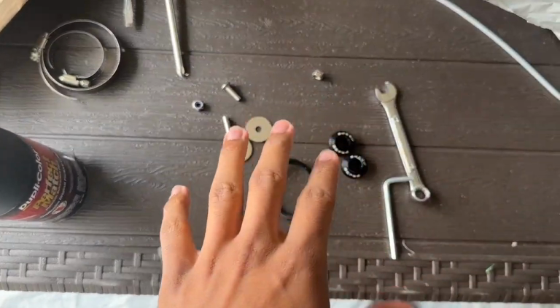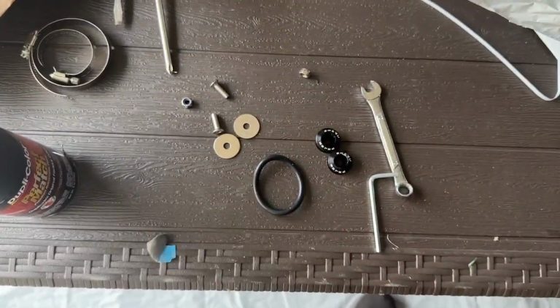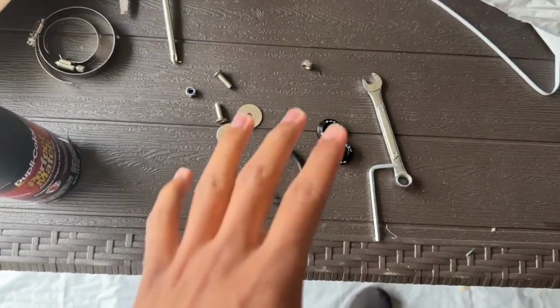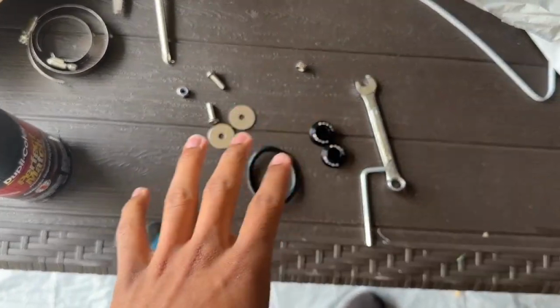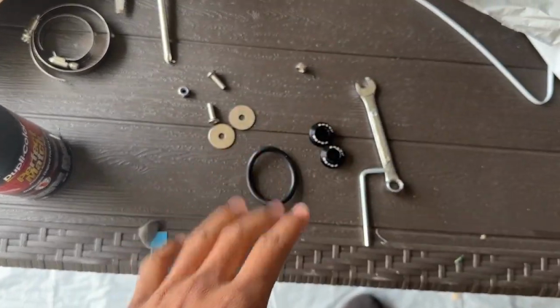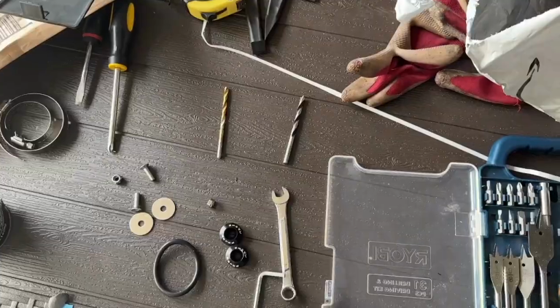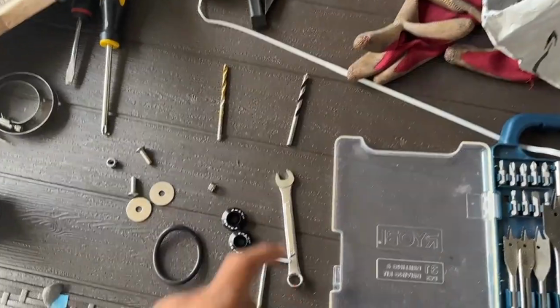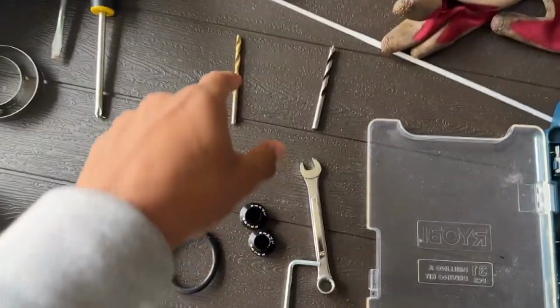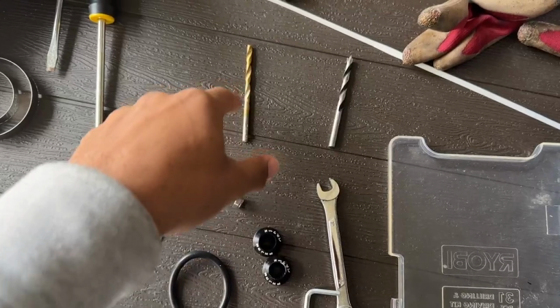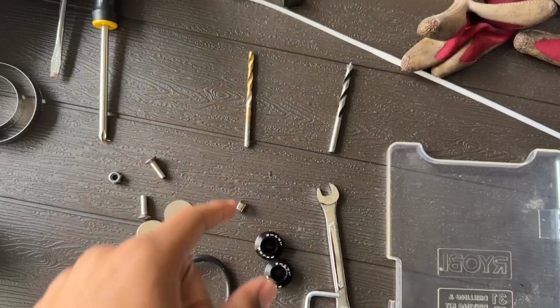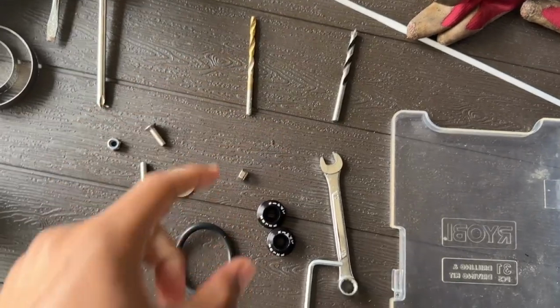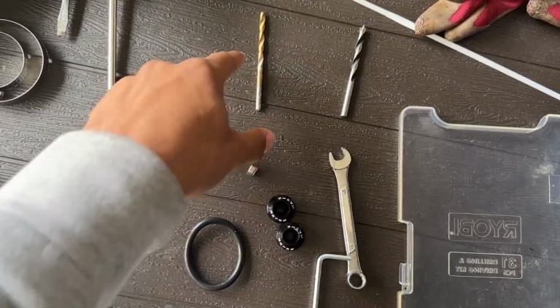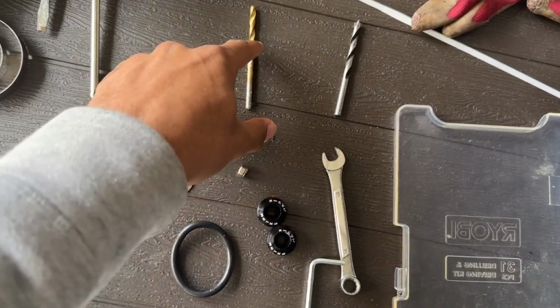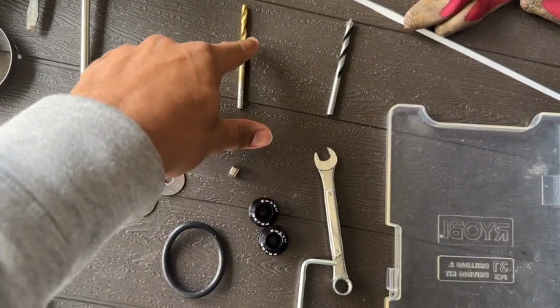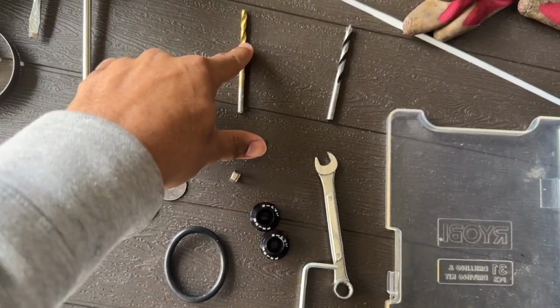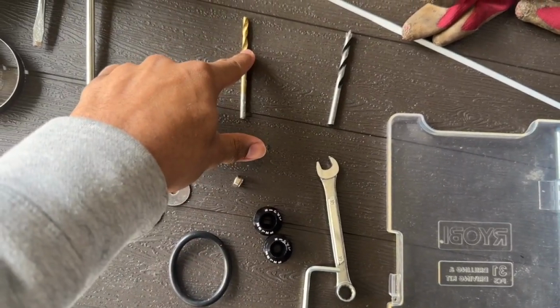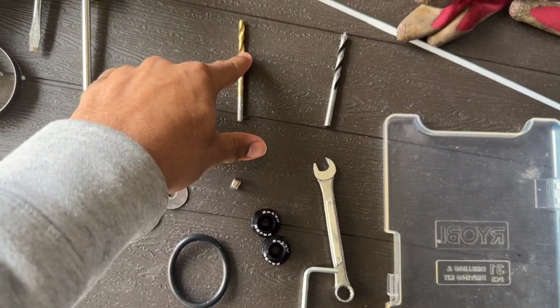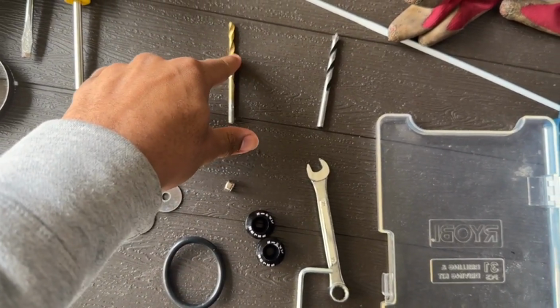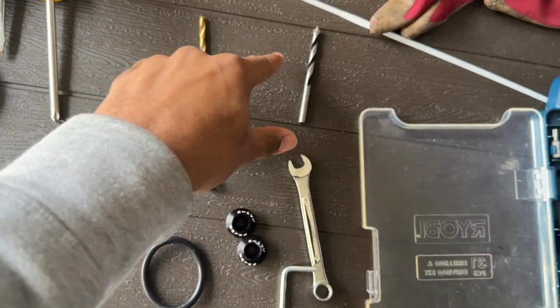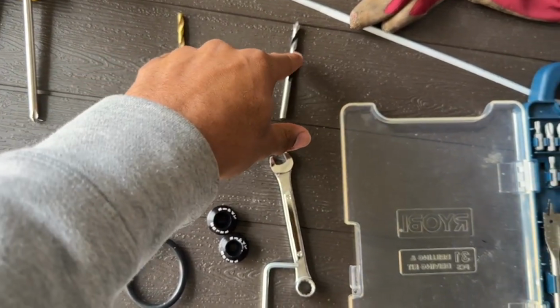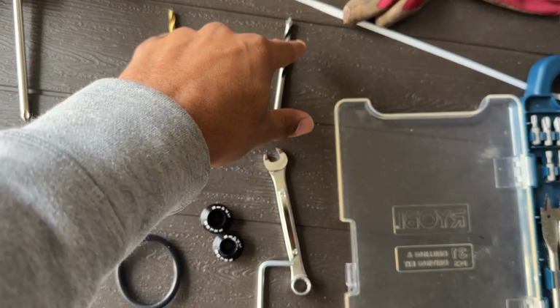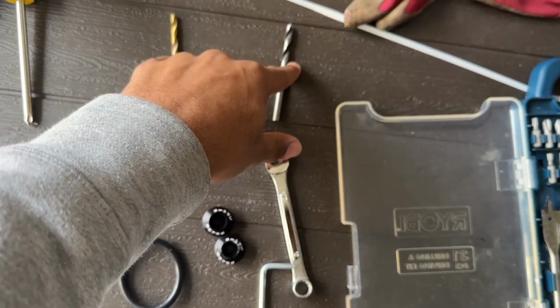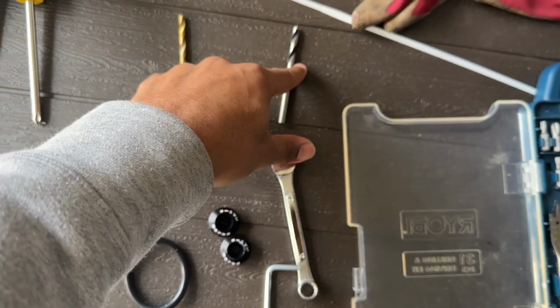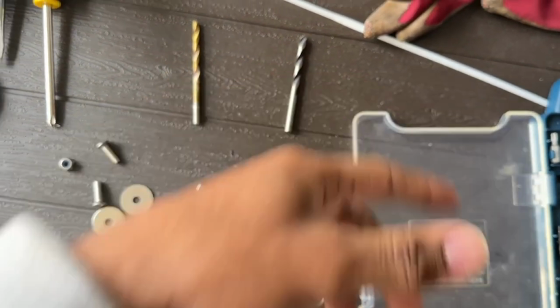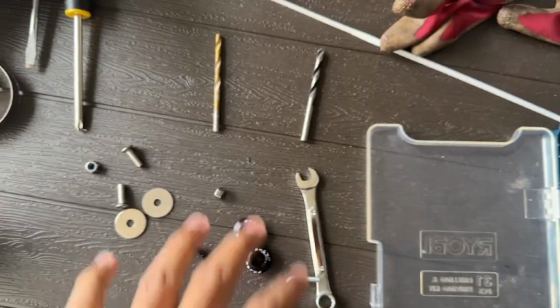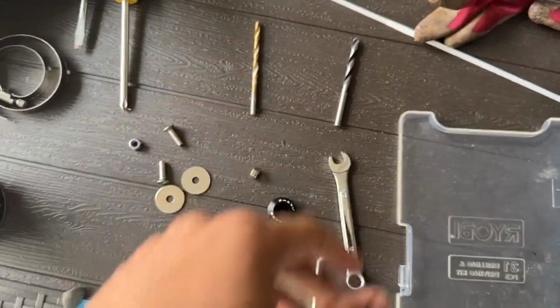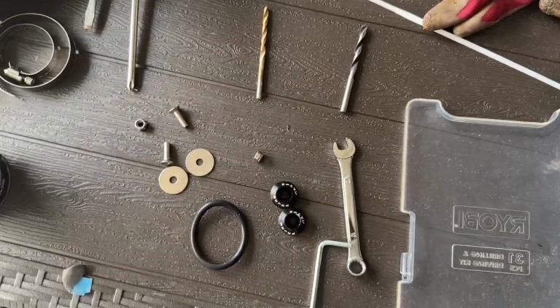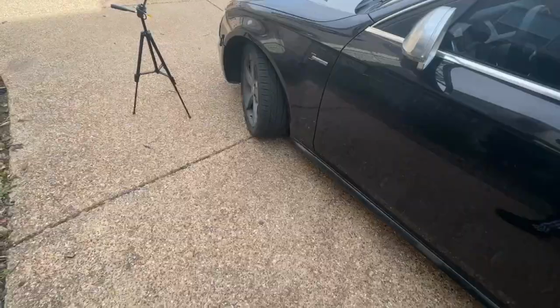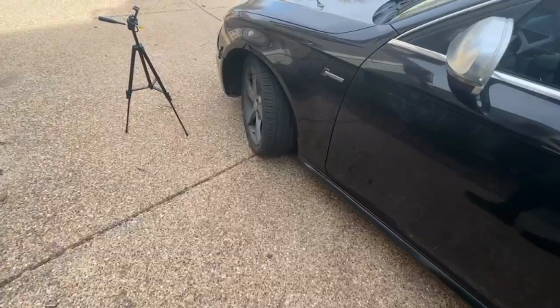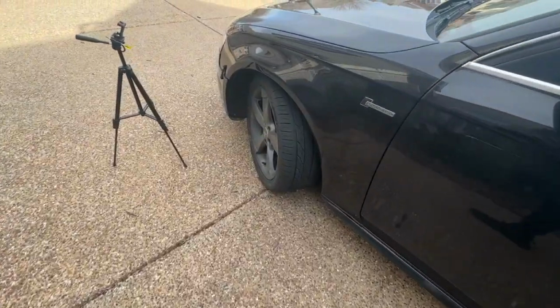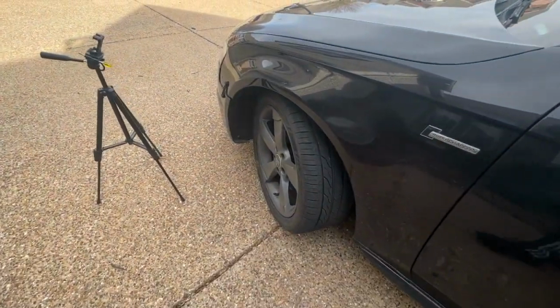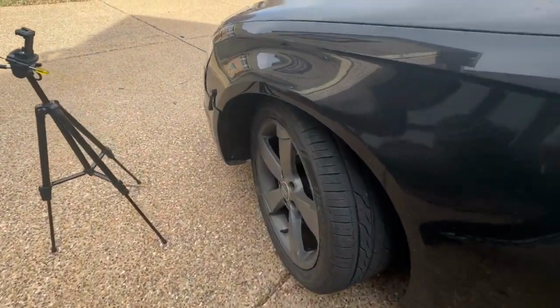You also need a drill. I'm going with a 5/32 bit first and finishing with a 7/32 to clean everything up.